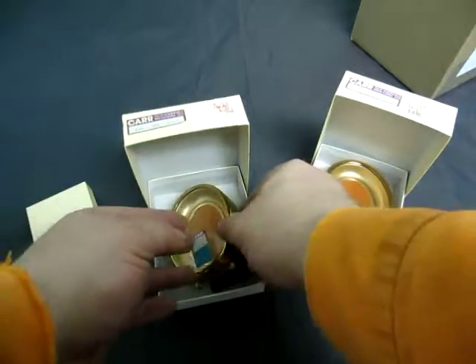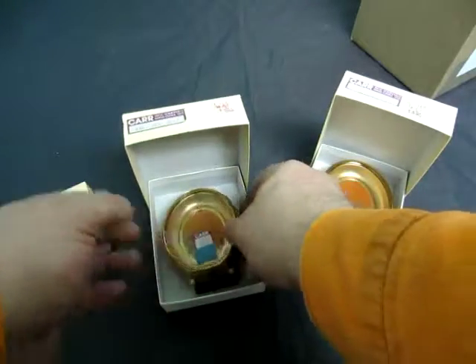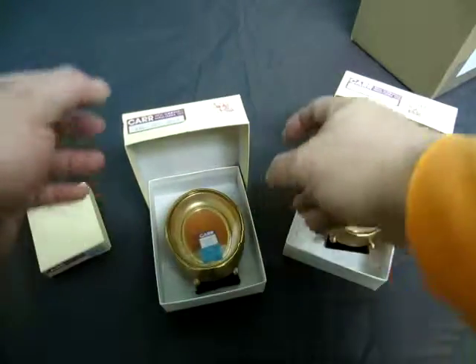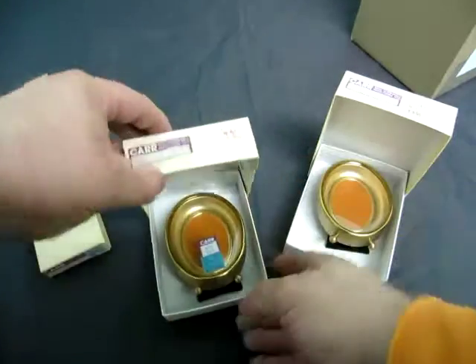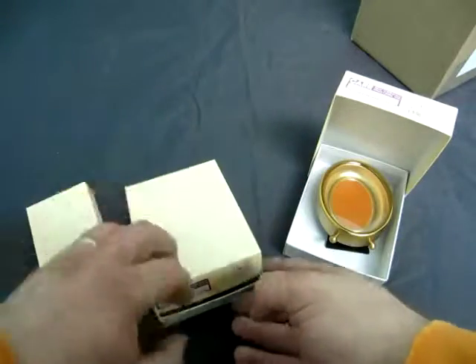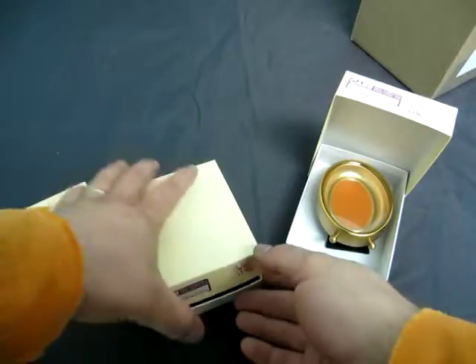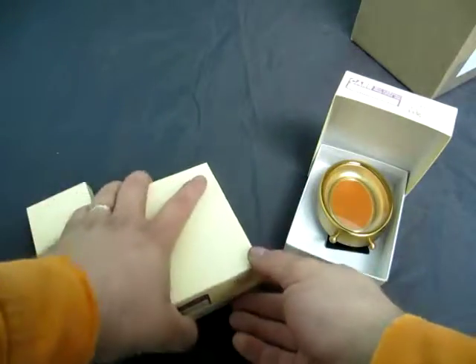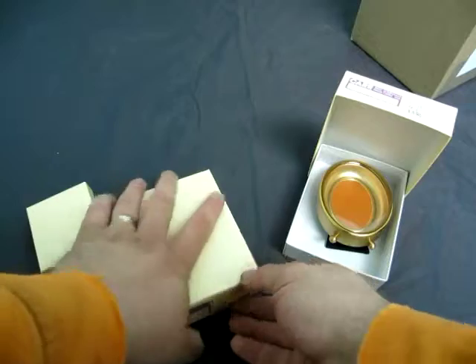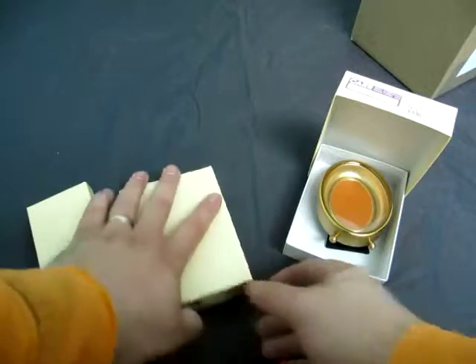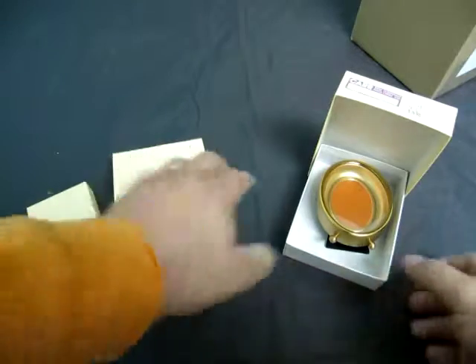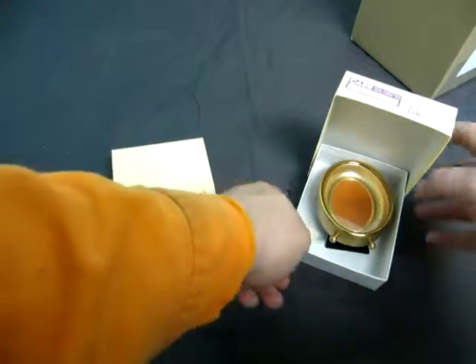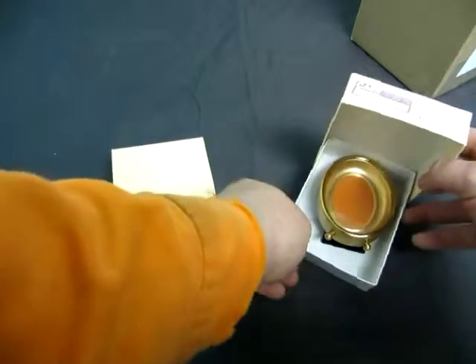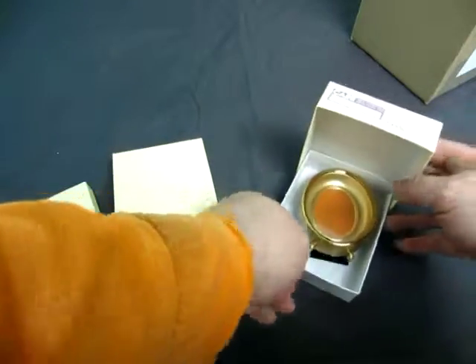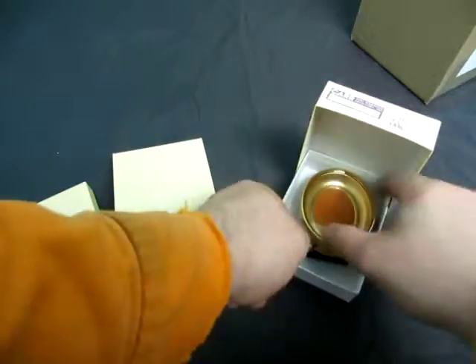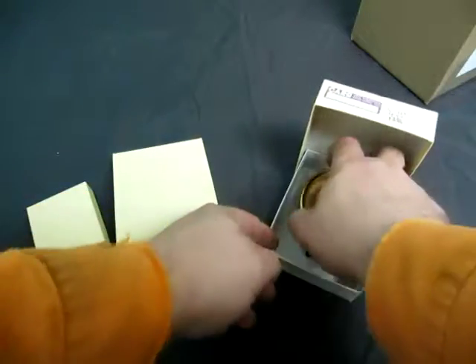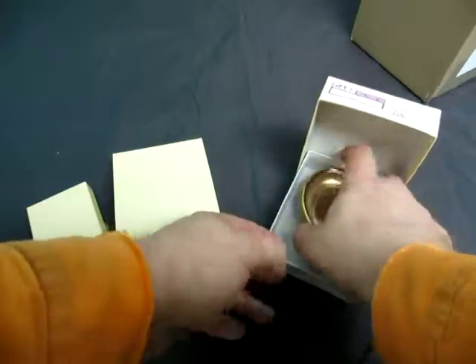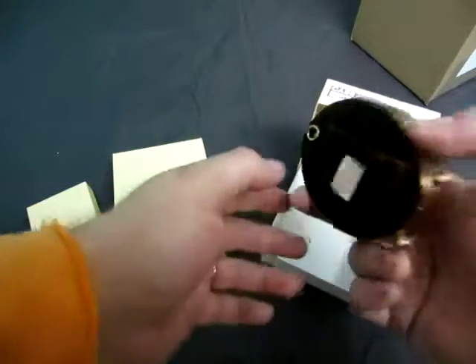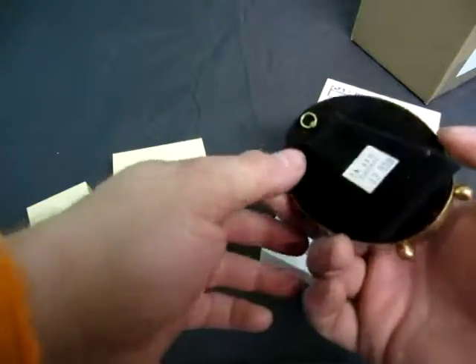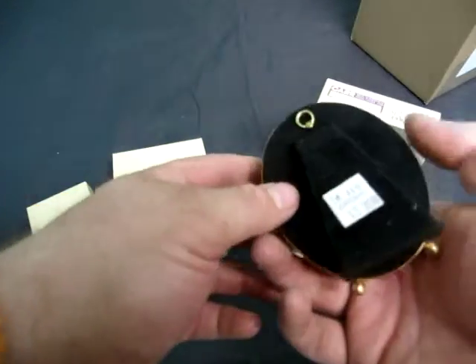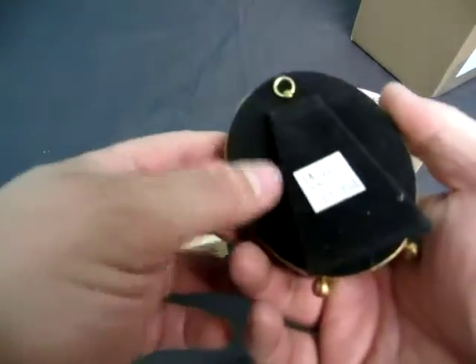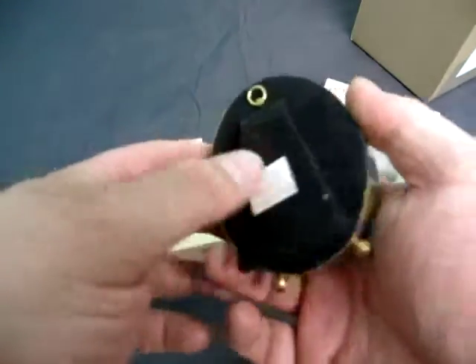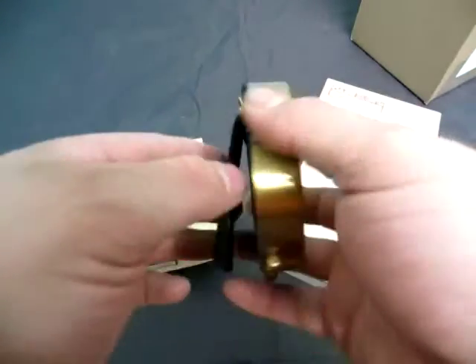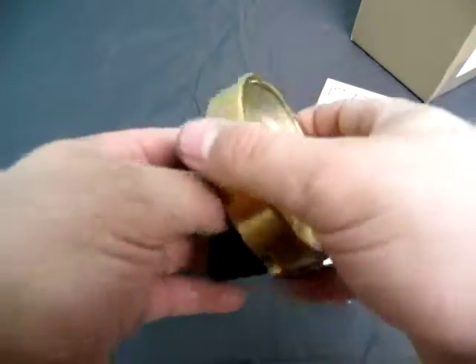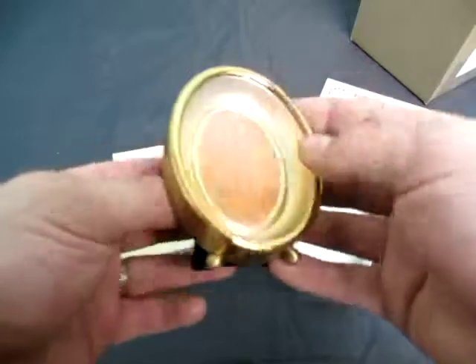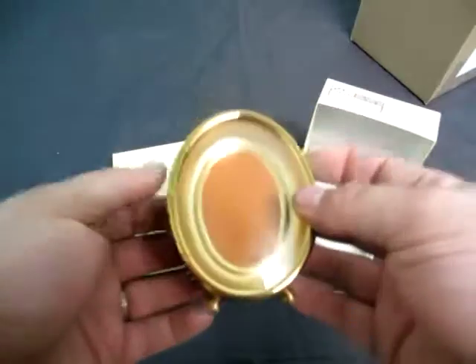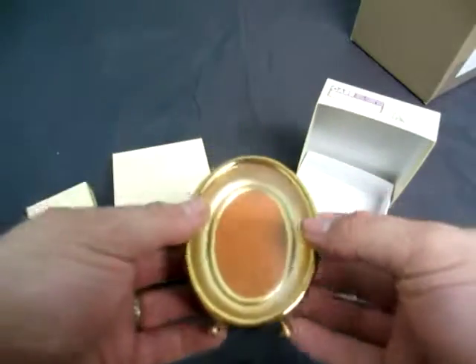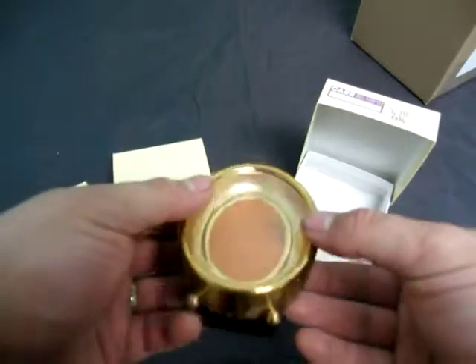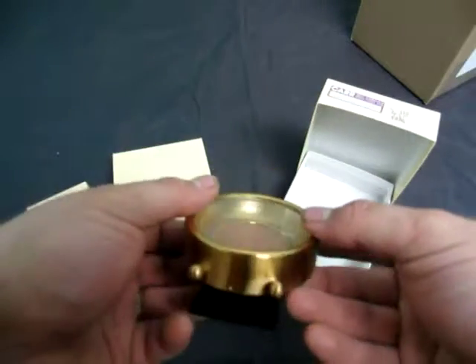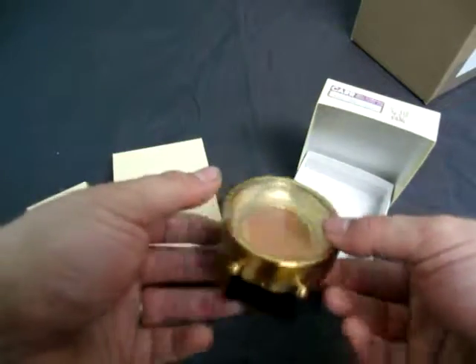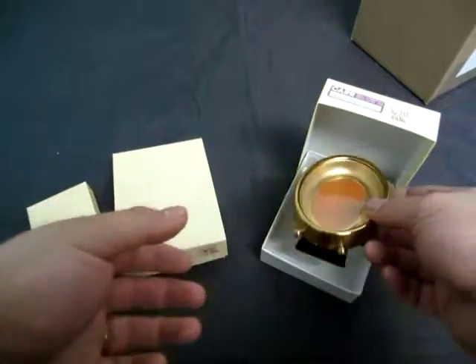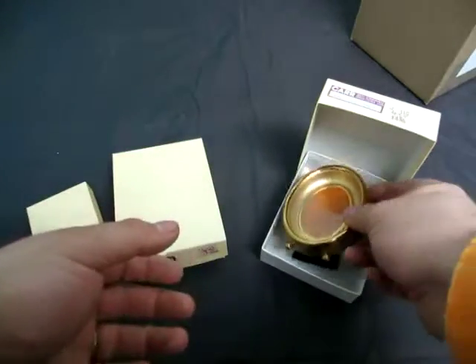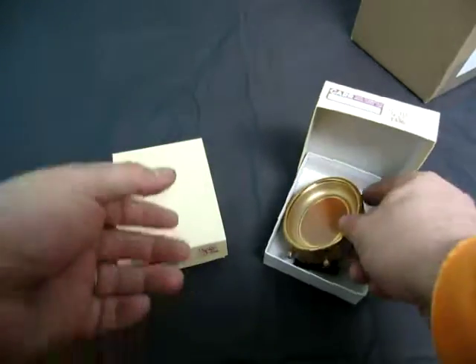That's the one in the original box. The second one here is the same, but it has a tag on the back, not the front. Remember, it's gold tone.